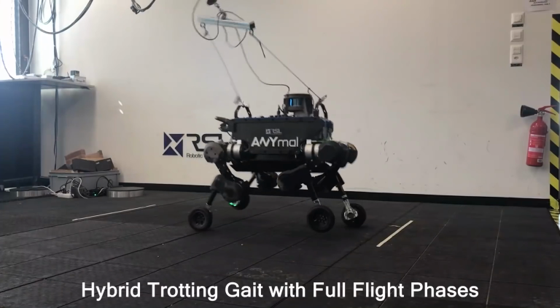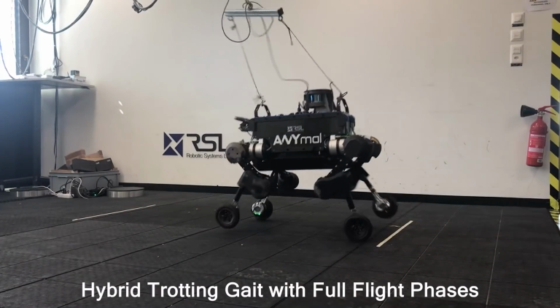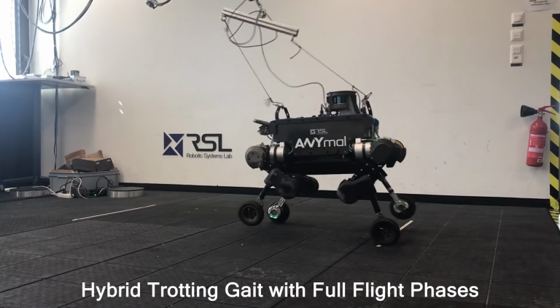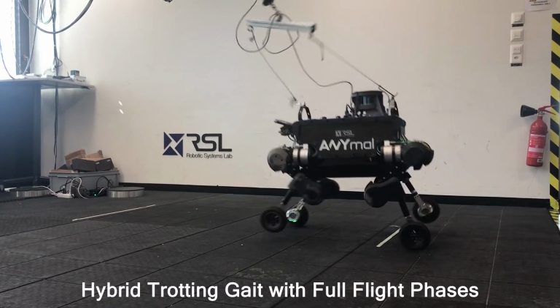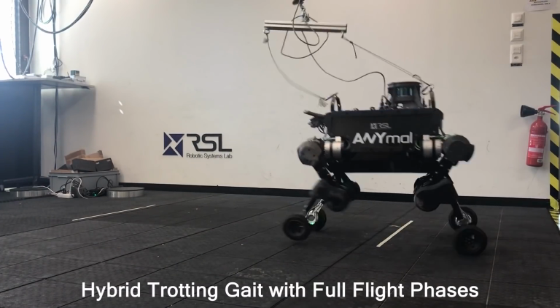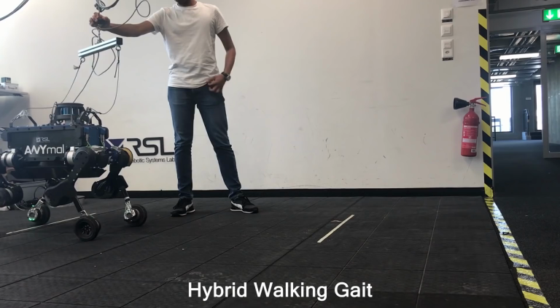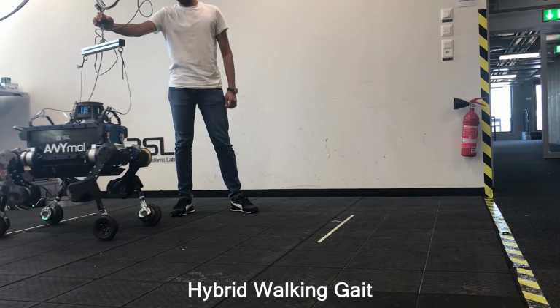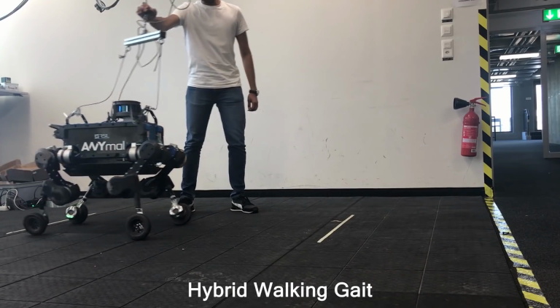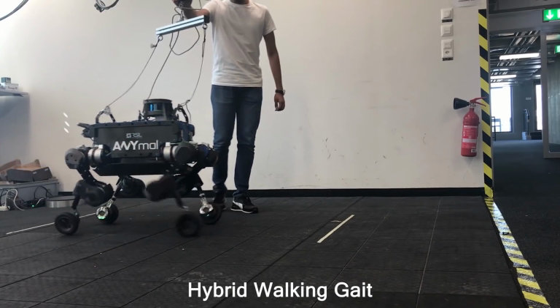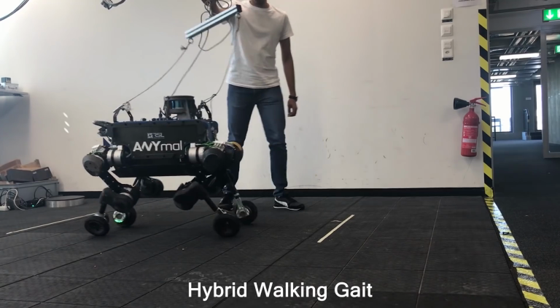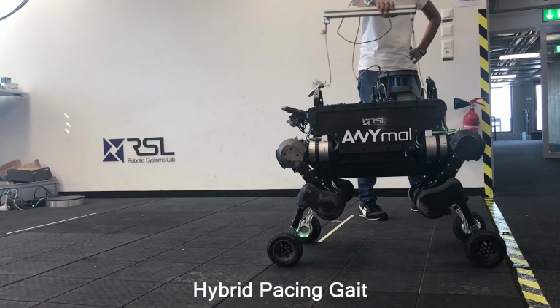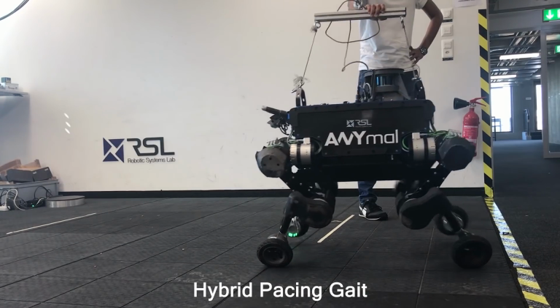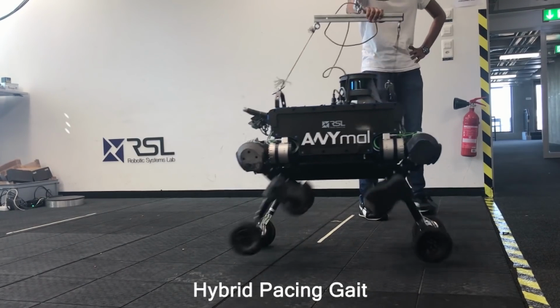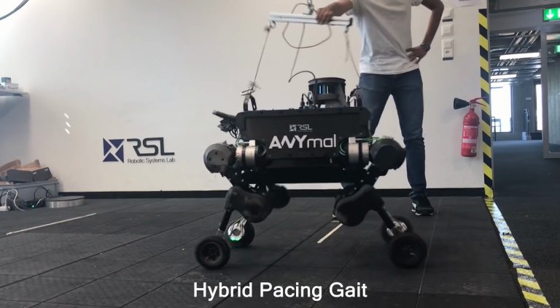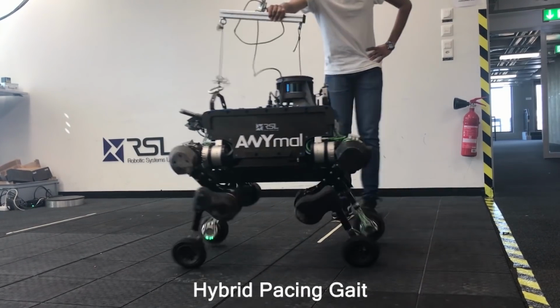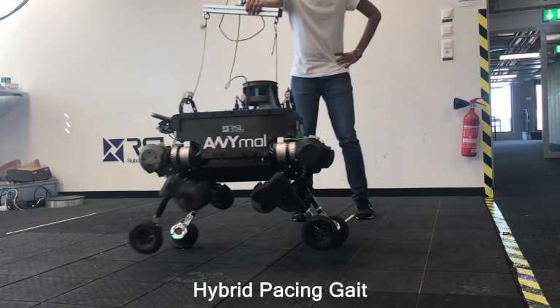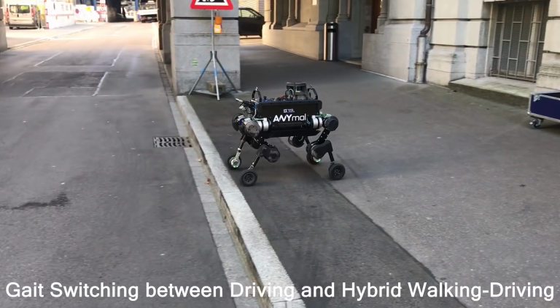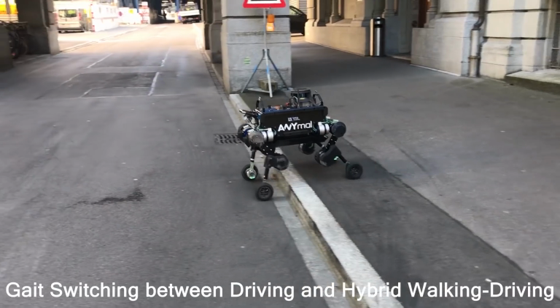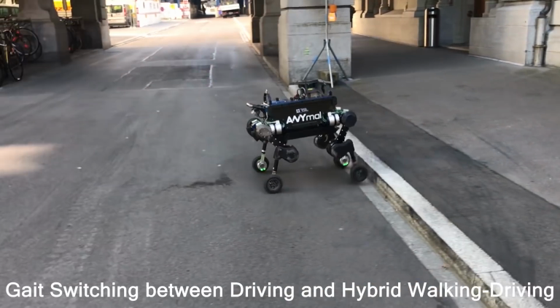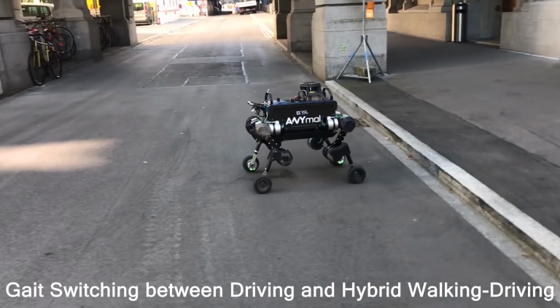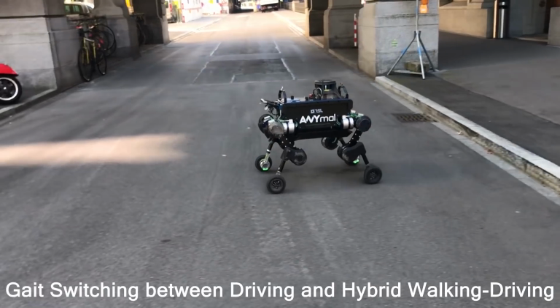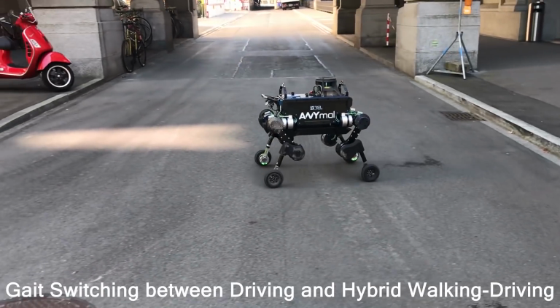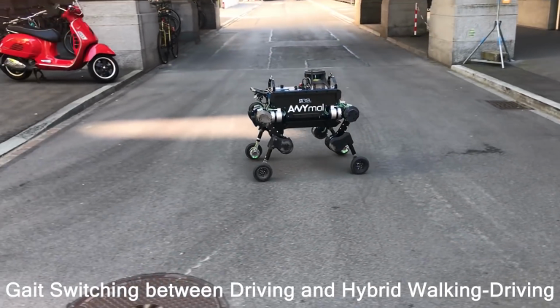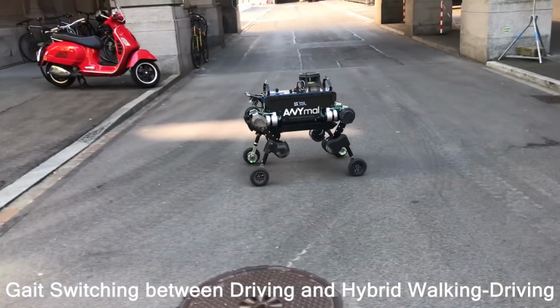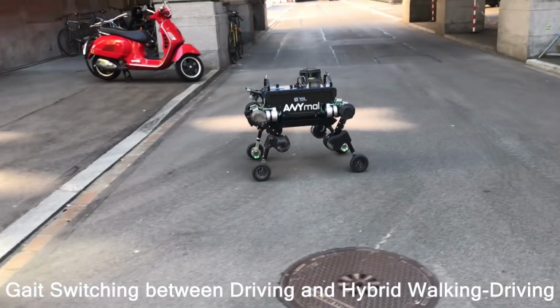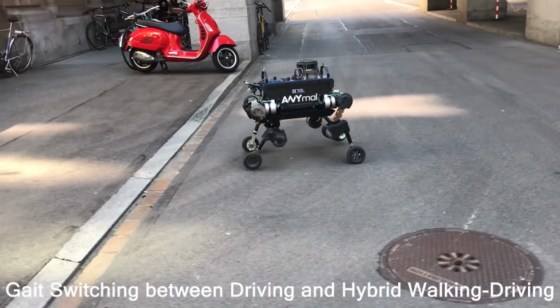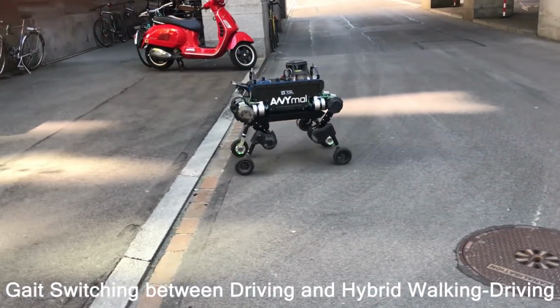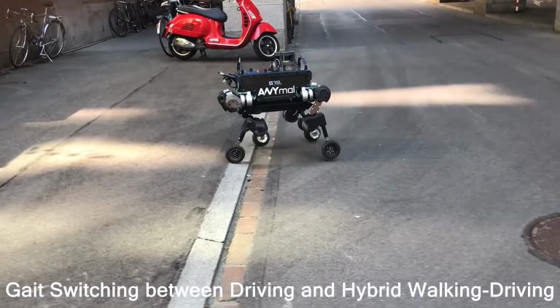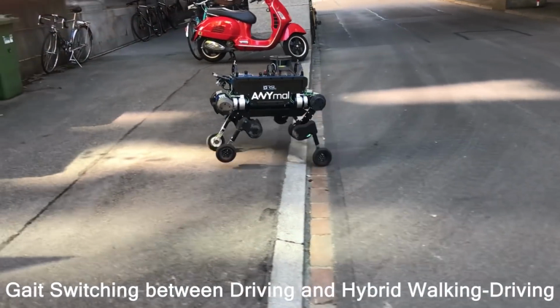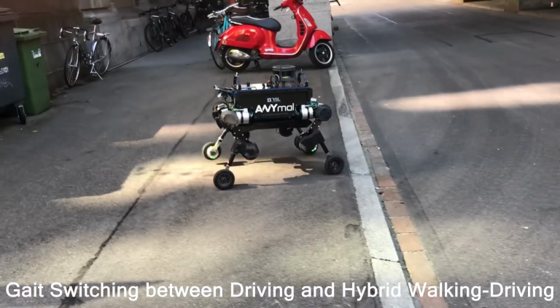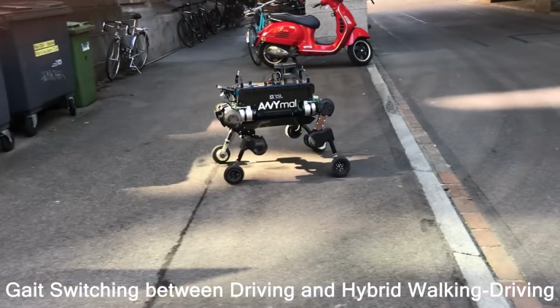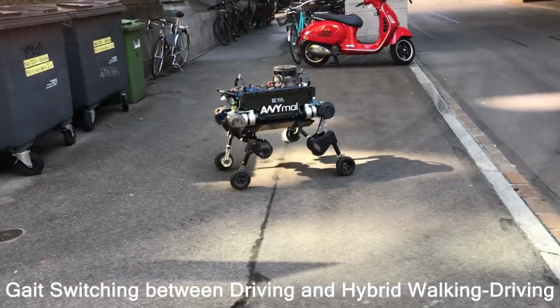Our framework is versatile over a wide variety of gaits, such as pure driving, statically stable gaits, dynamically stable gaits, and gaits with full flight phases. Depending on the terrain, the robot is capable of switching between driving and hybrid walking-driving.